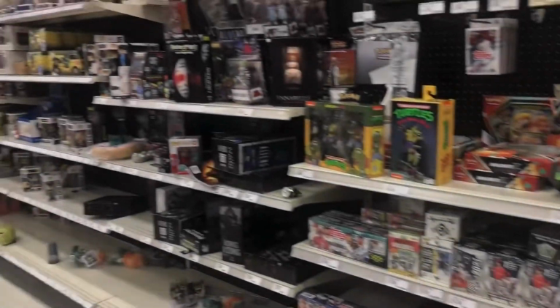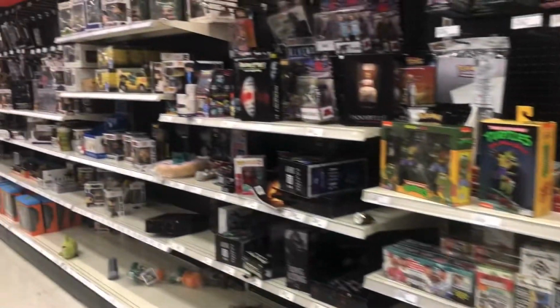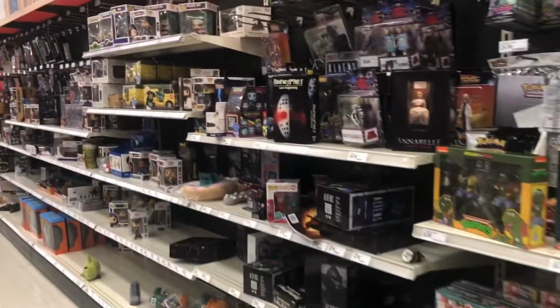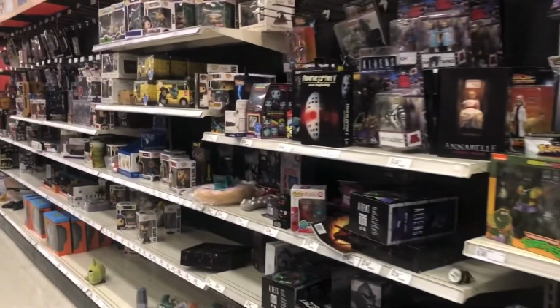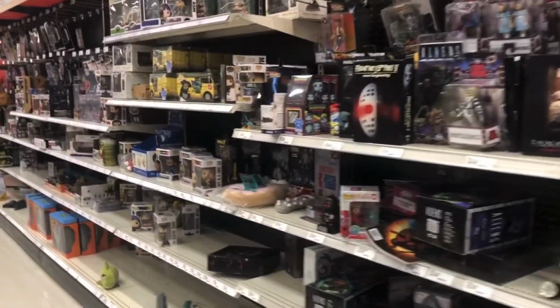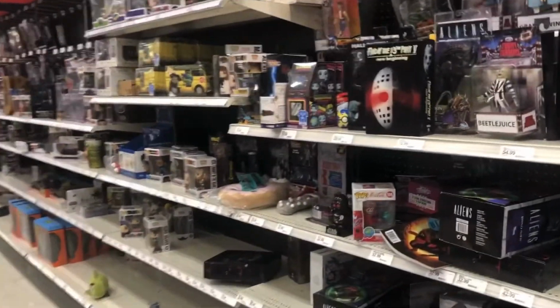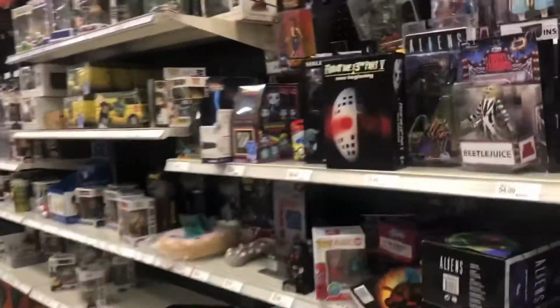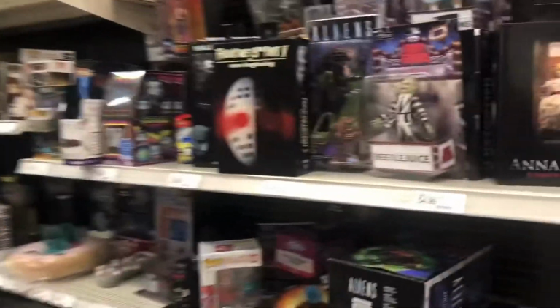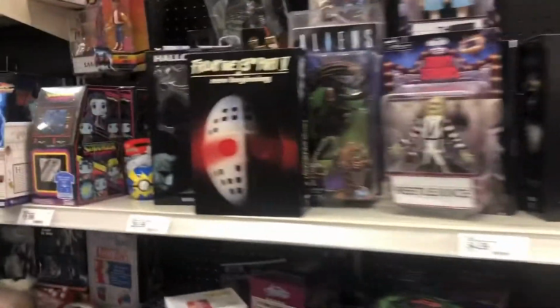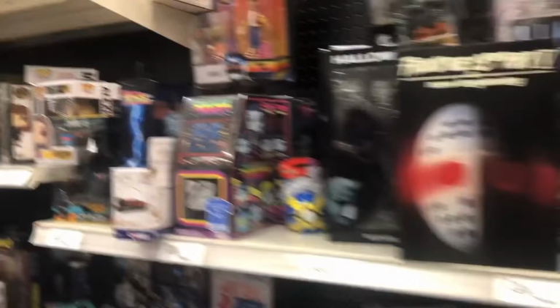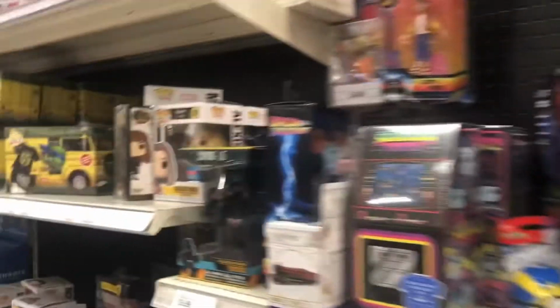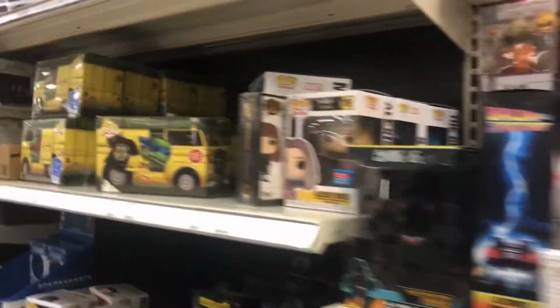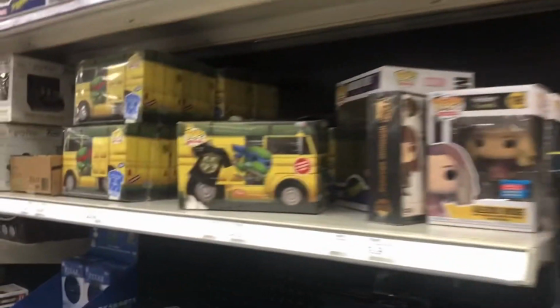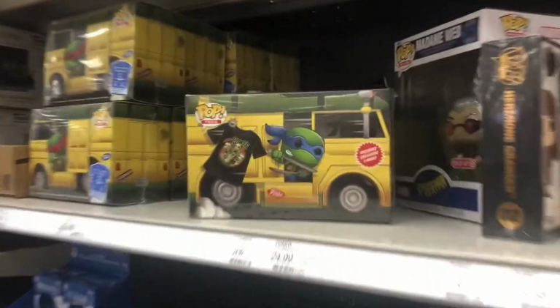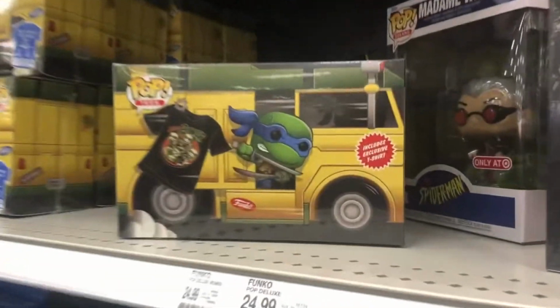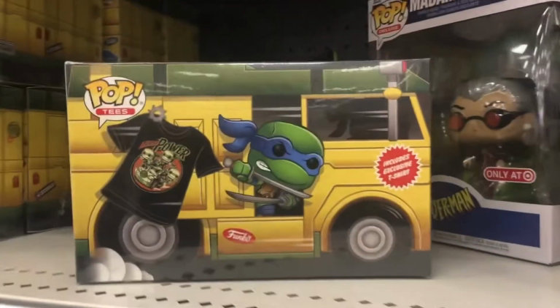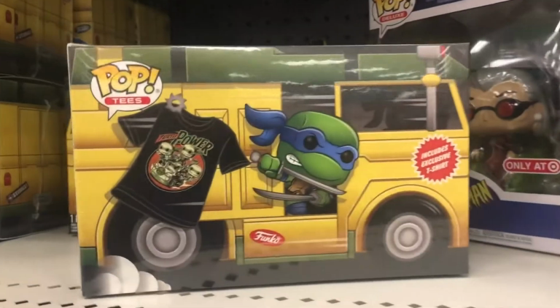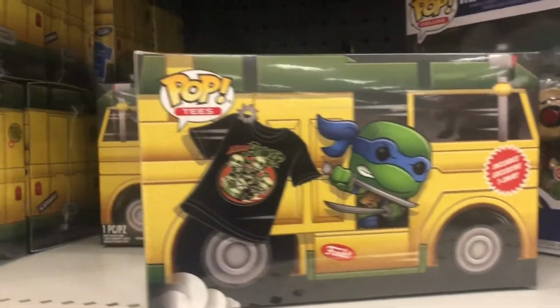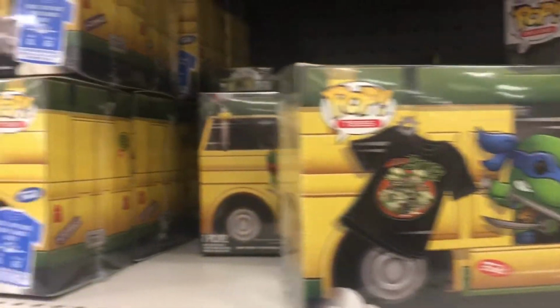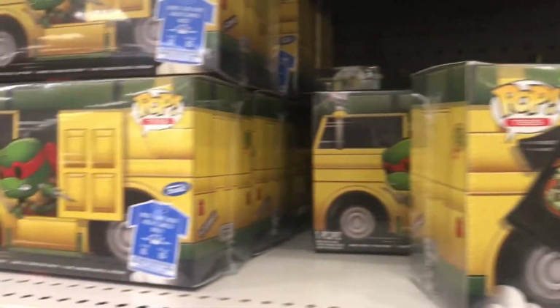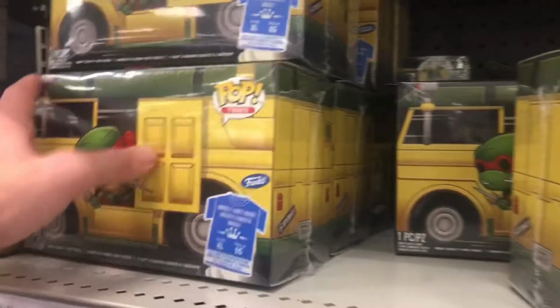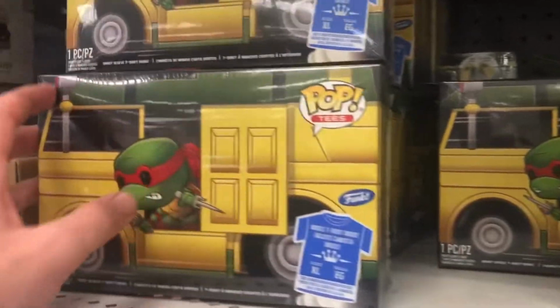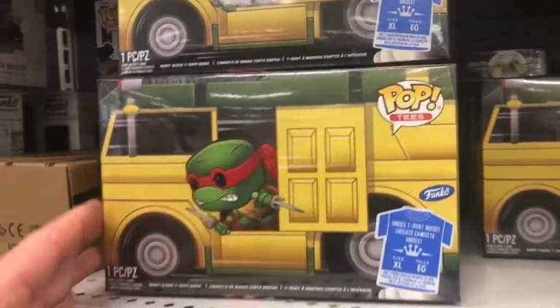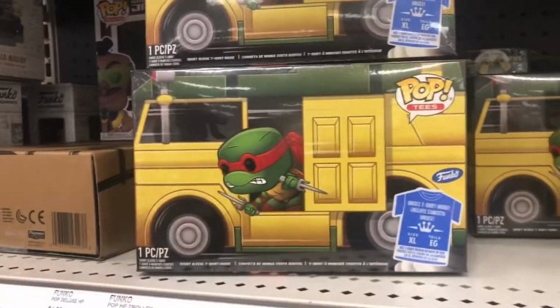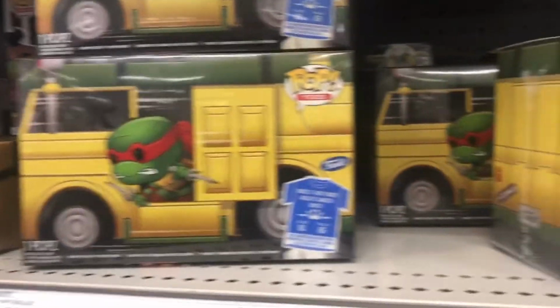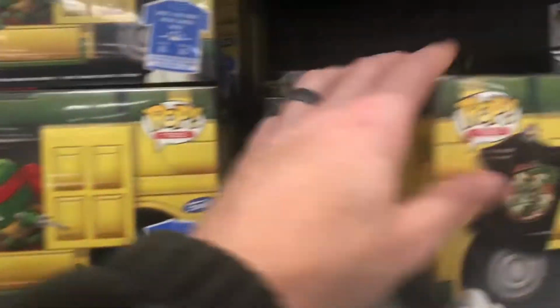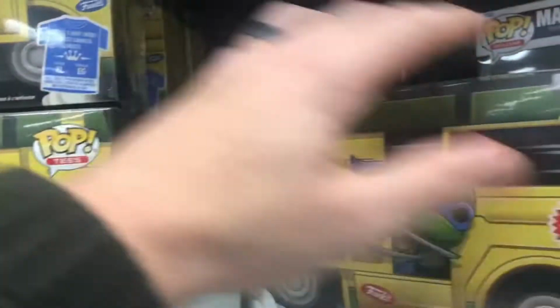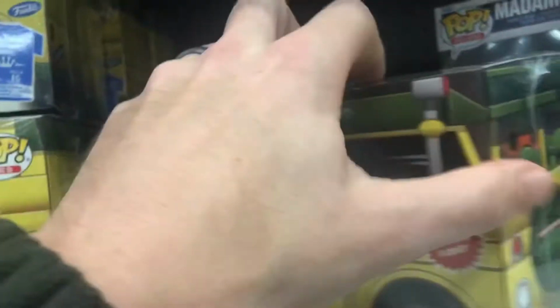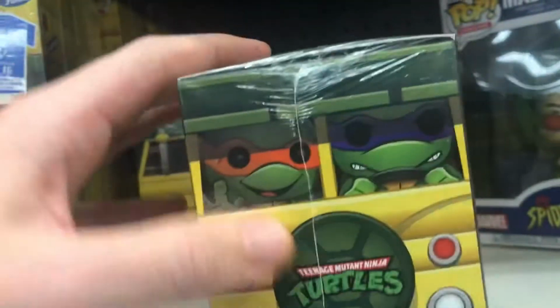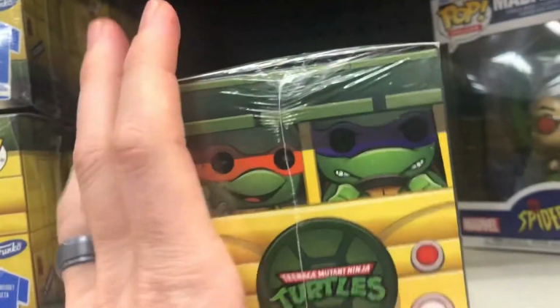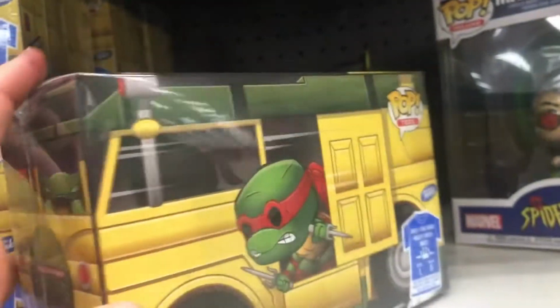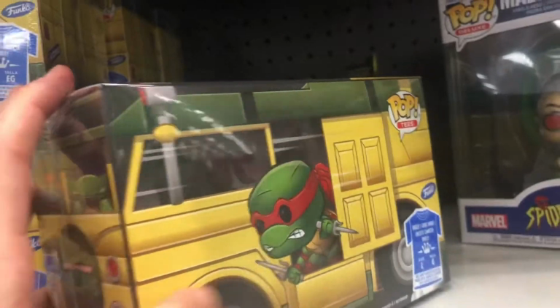Hey and welcome back to Rugtime Toys for all you Teenage Mutant Ninja Turtles fans. I have a fun episode for you today showing some really cool Teenage Mutant Ninja Turtles toys that I found in the collectible section of Target. So here are some Funko Pop Turtles.